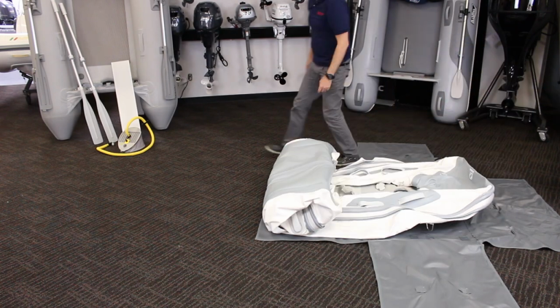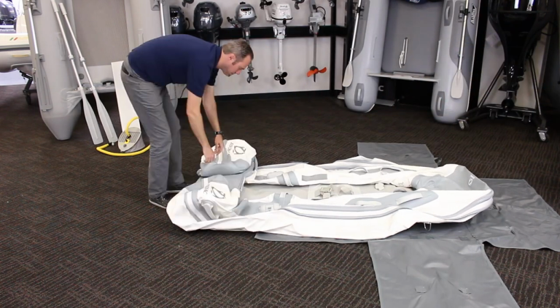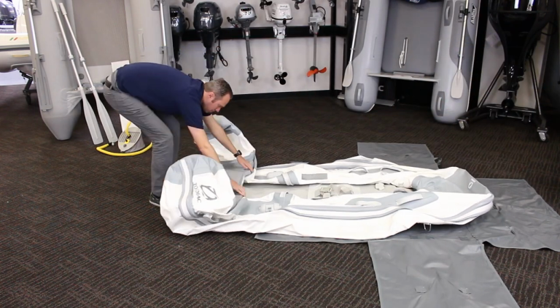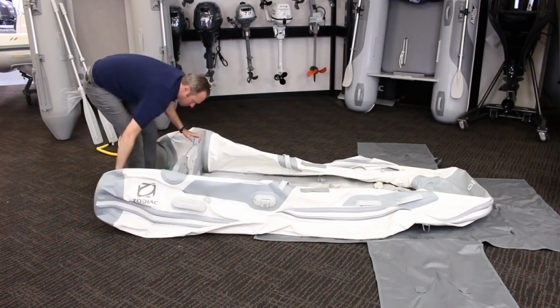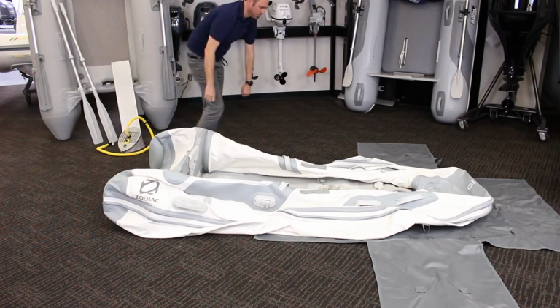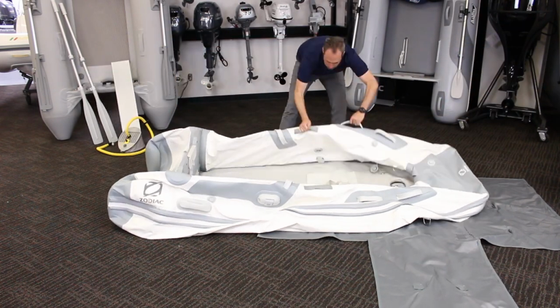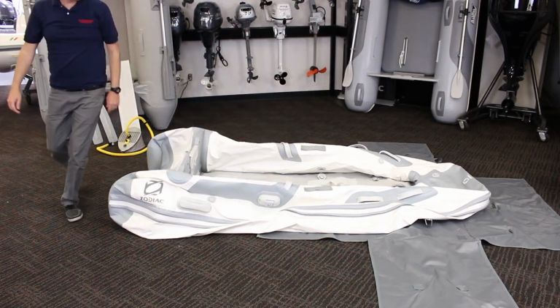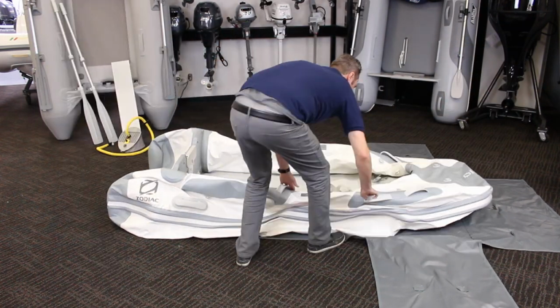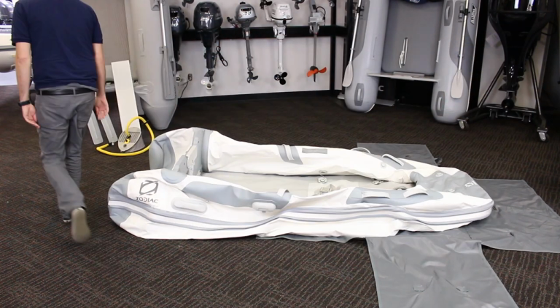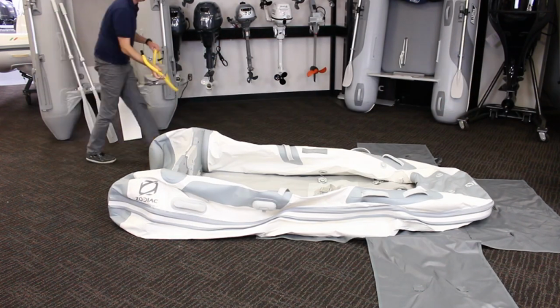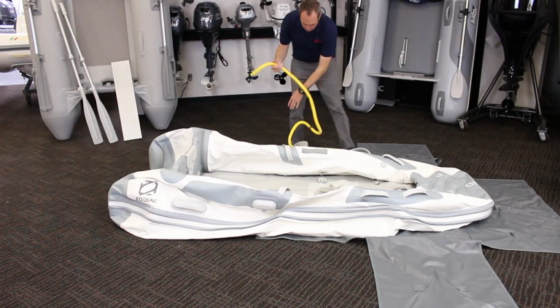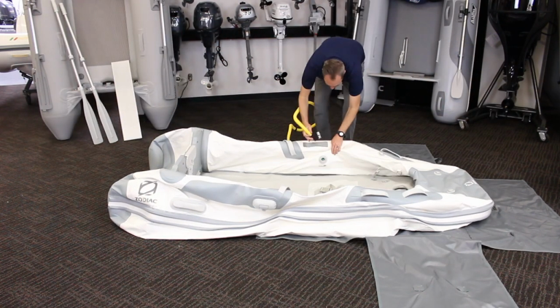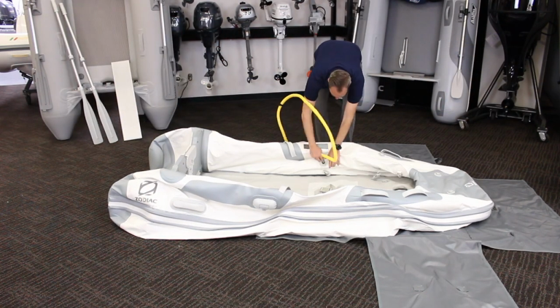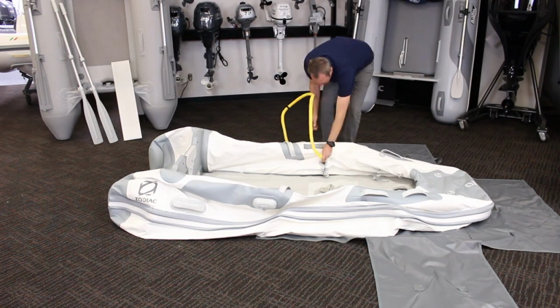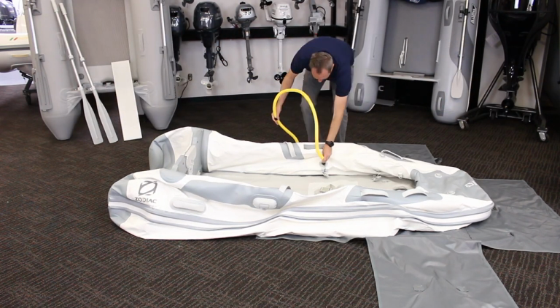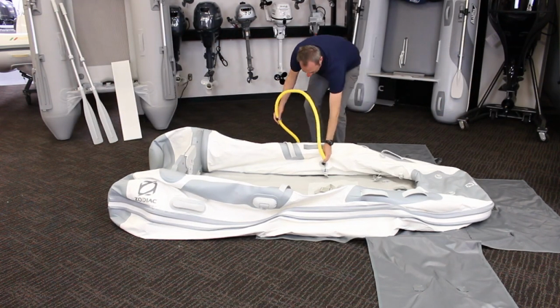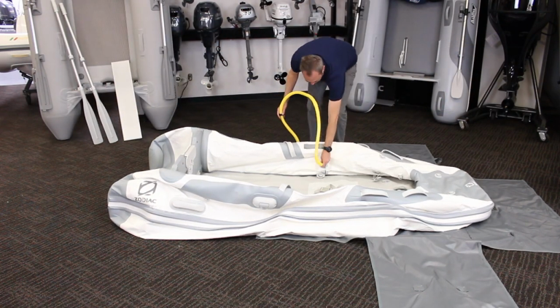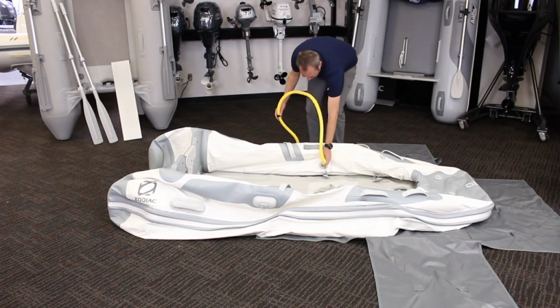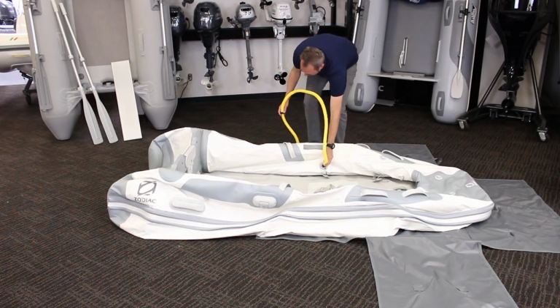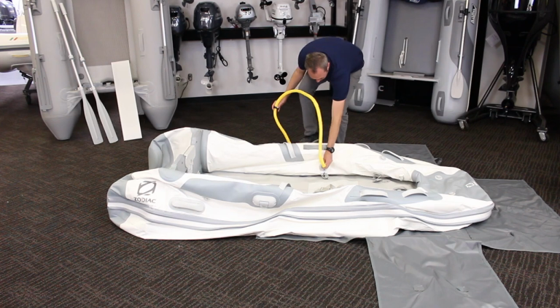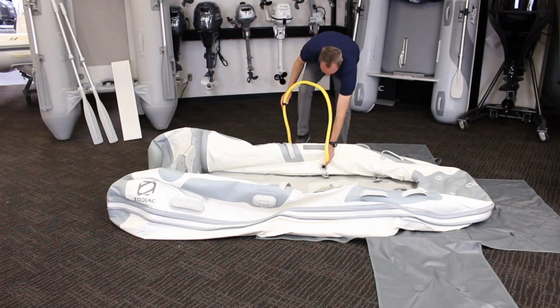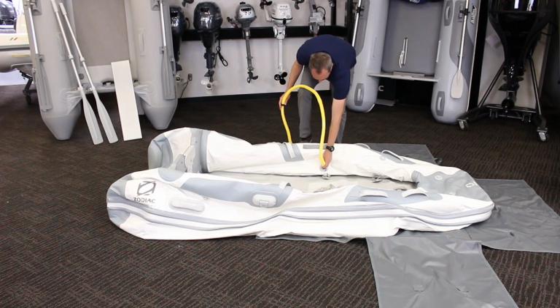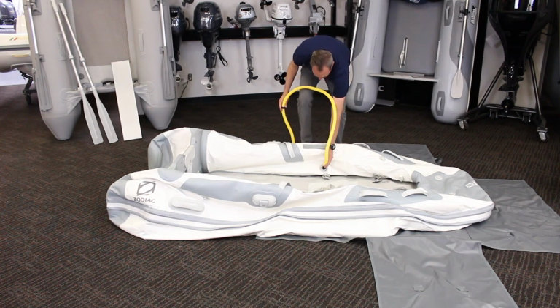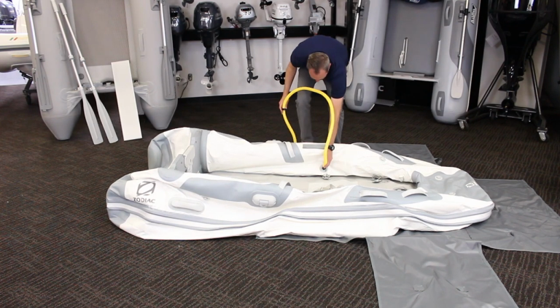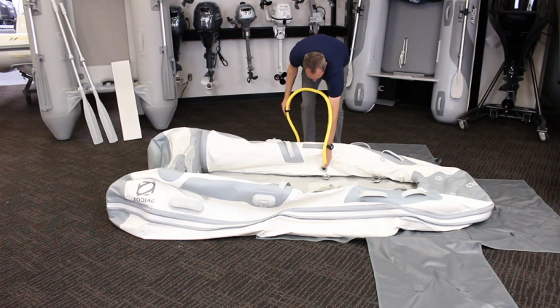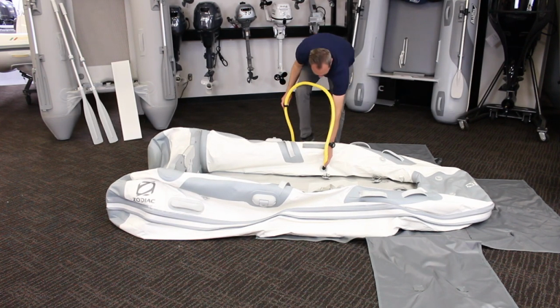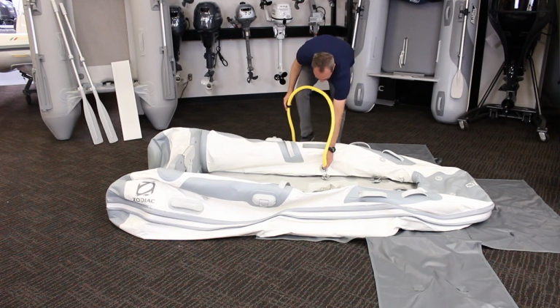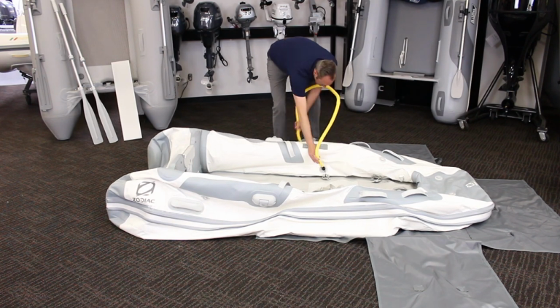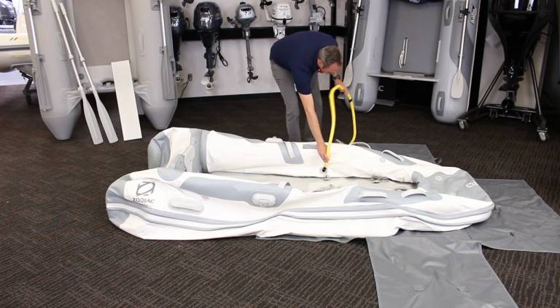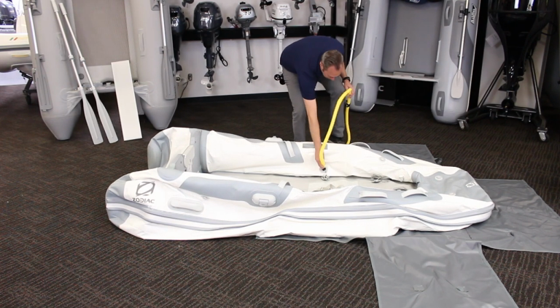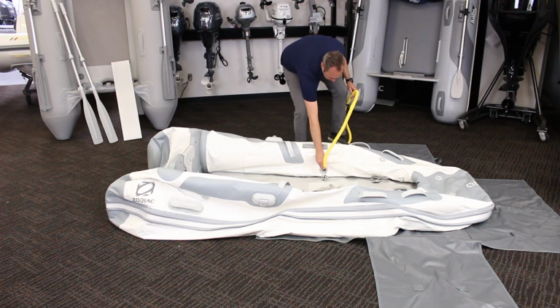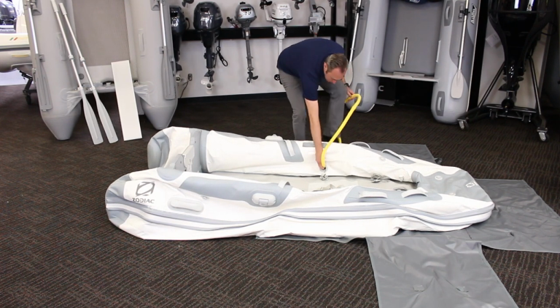First, remove your boat from the storage bag and unroll it fully. Make sure to give a good couple pulls and shakes to spread it out as much as possible.